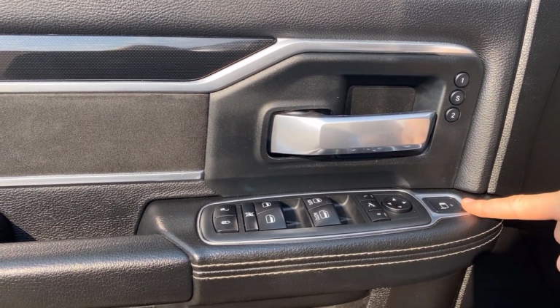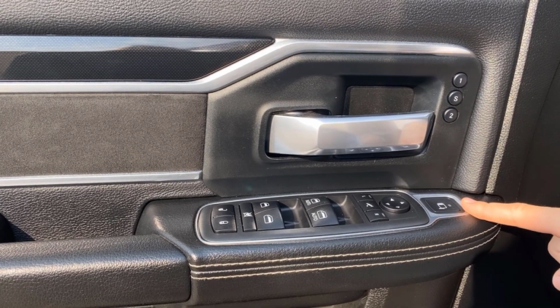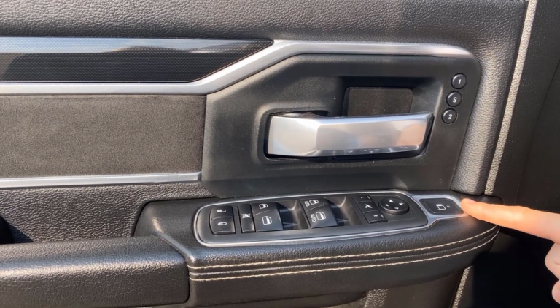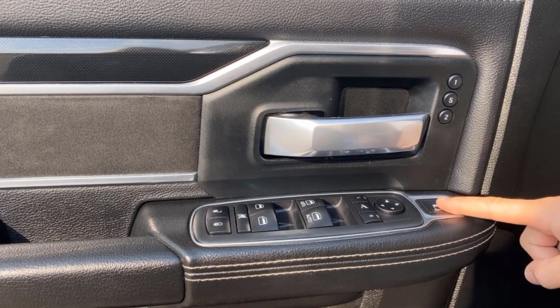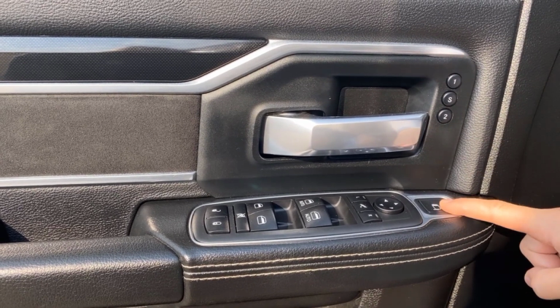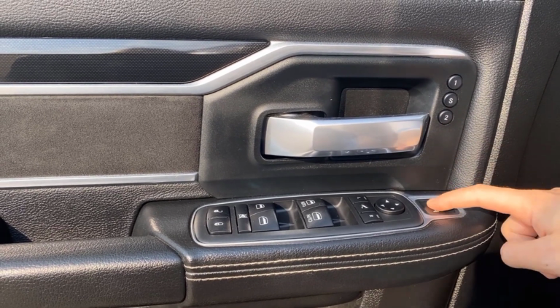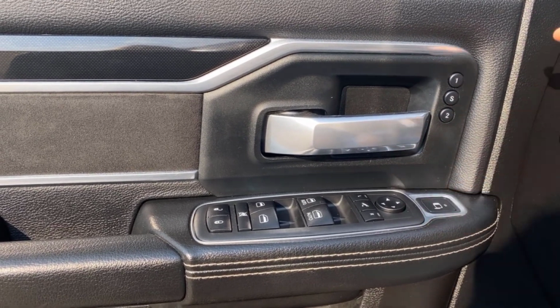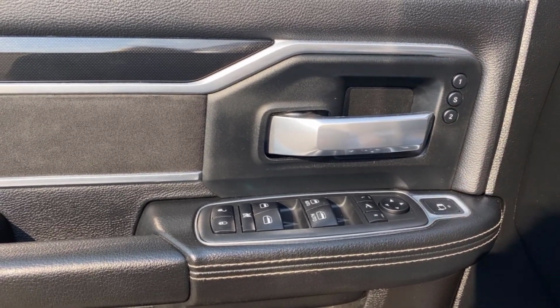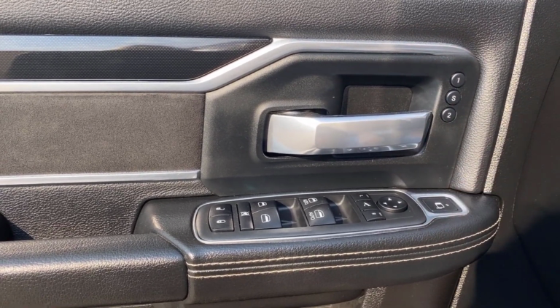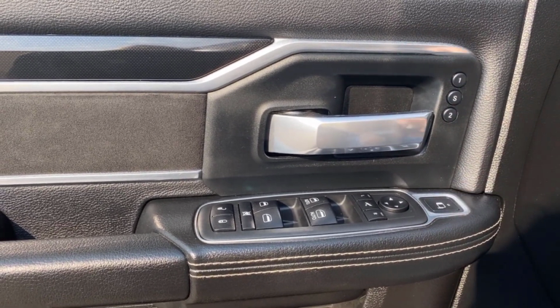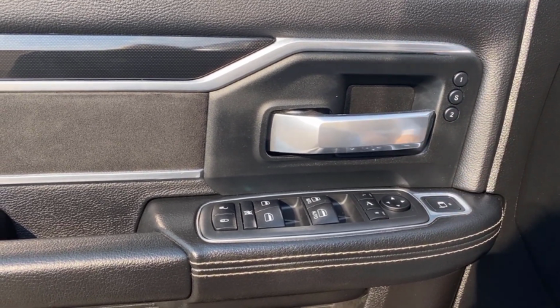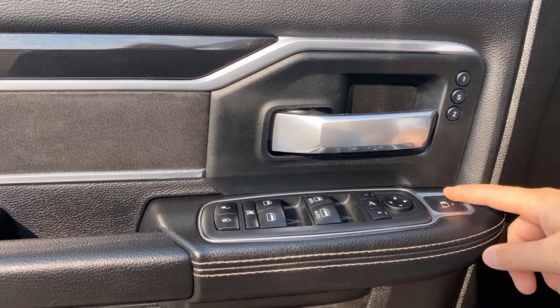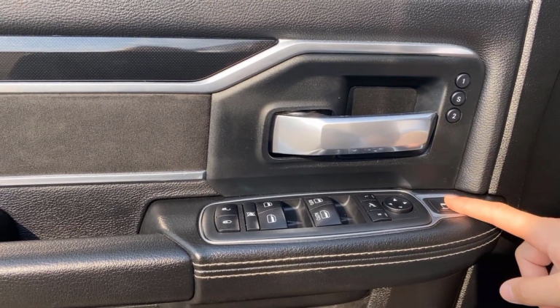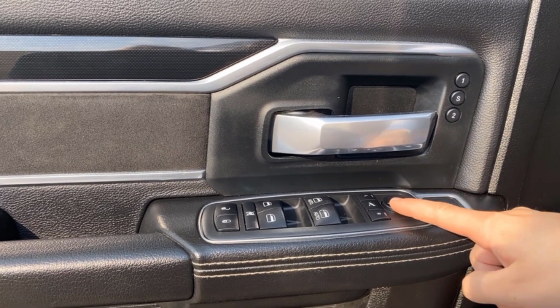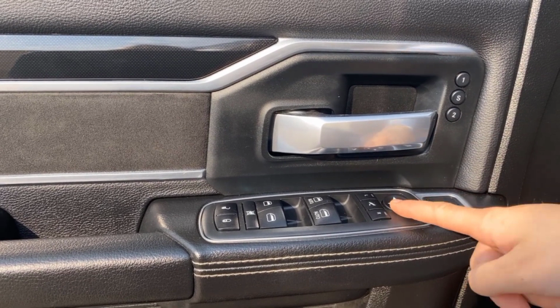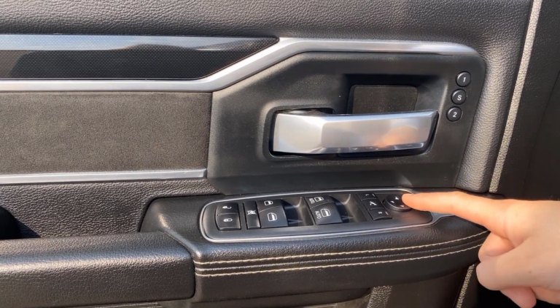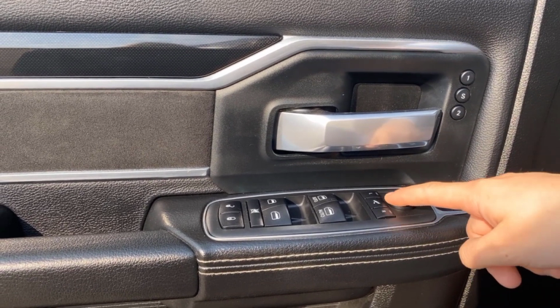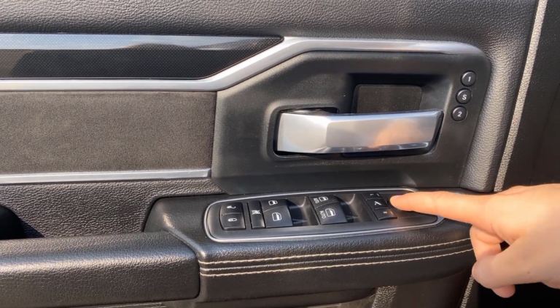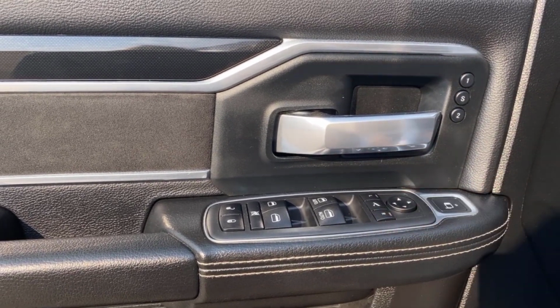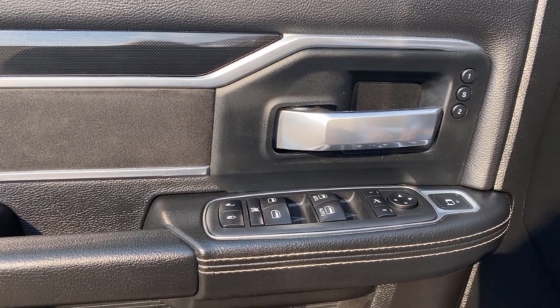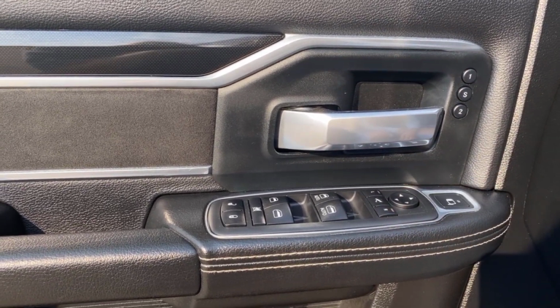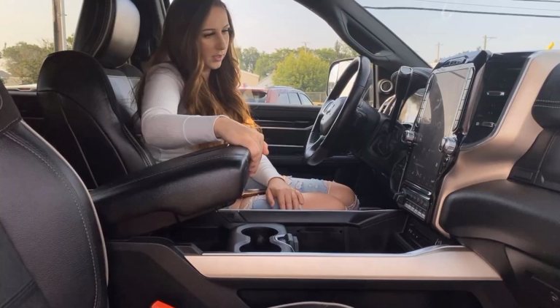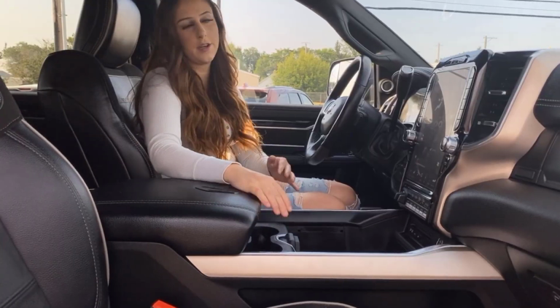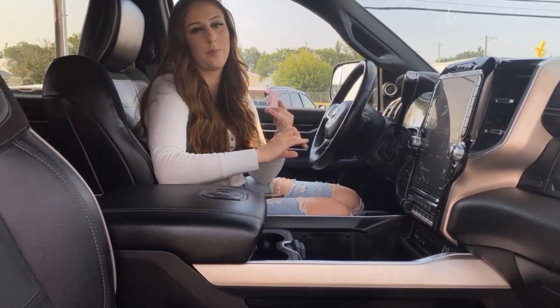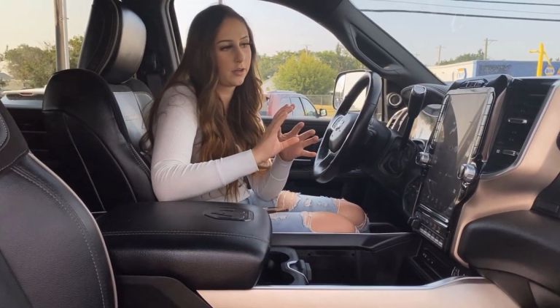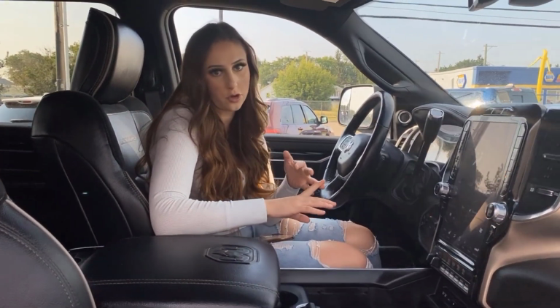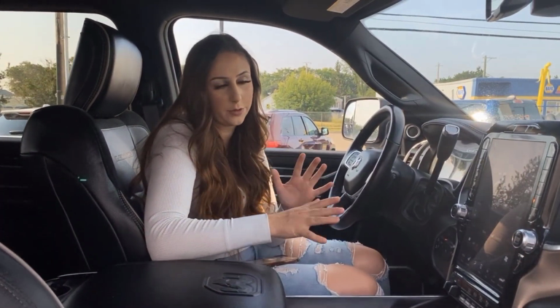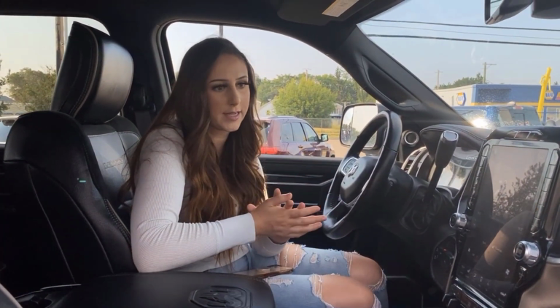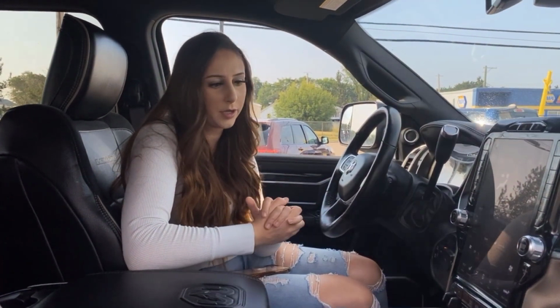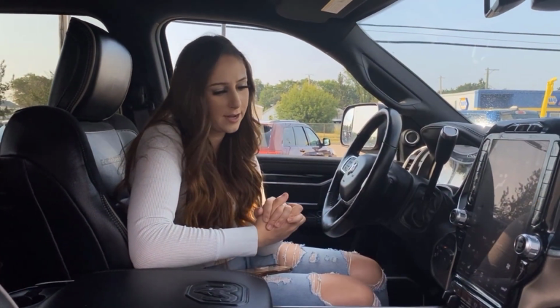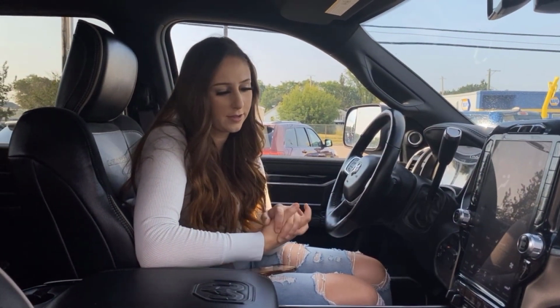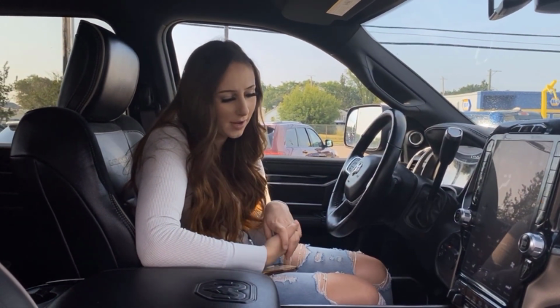They also added a little feature where you can actually adjust the small mirror just by pressing this button right there. You're also gonna have cruise control and Bluetooth — all that stuff is pretty standard in these trucks.